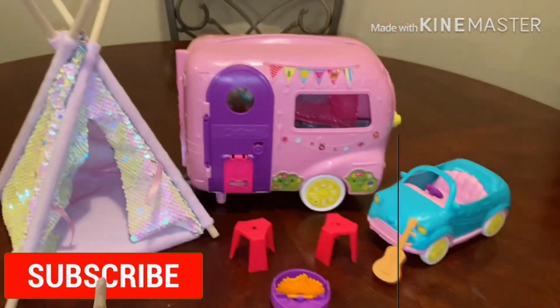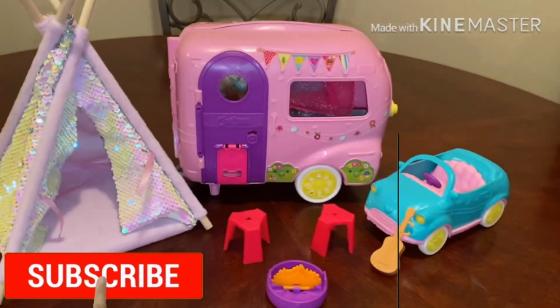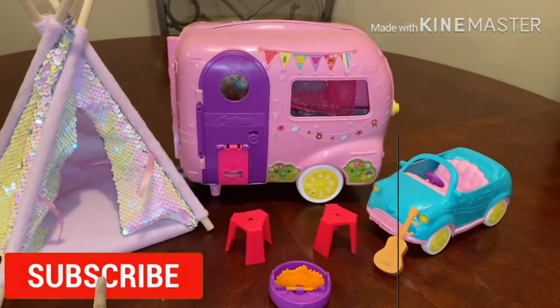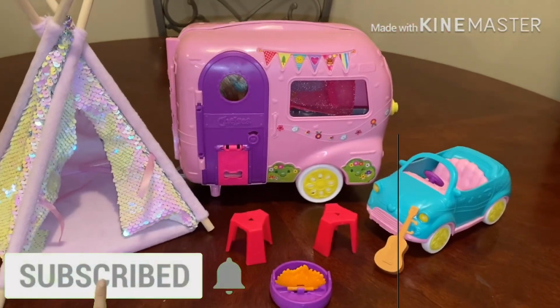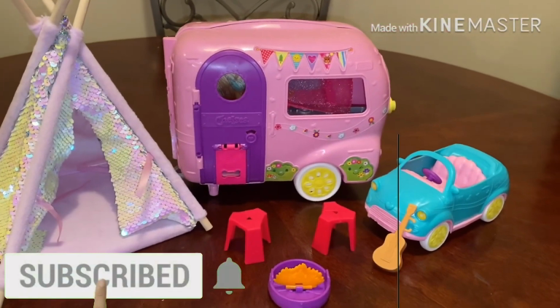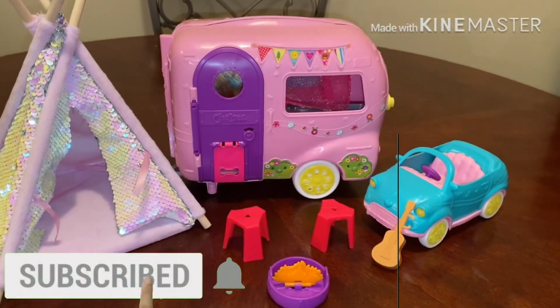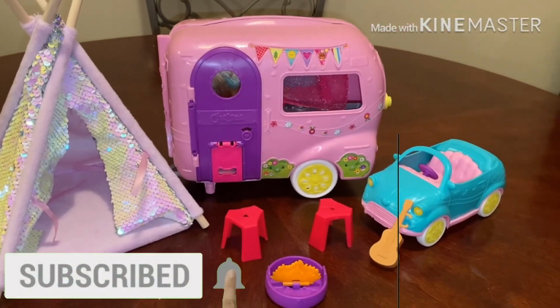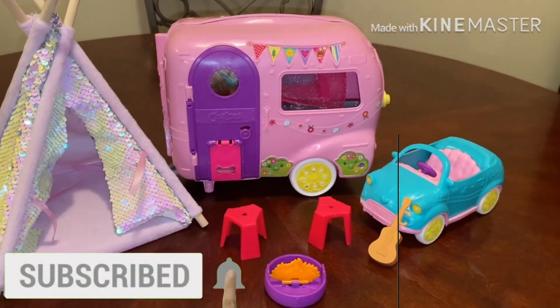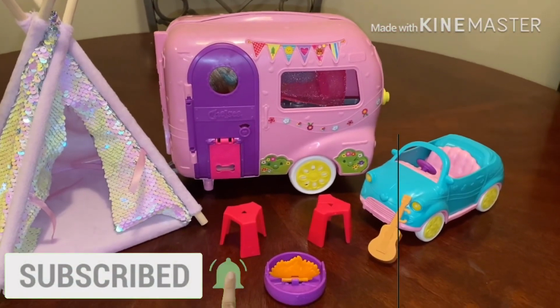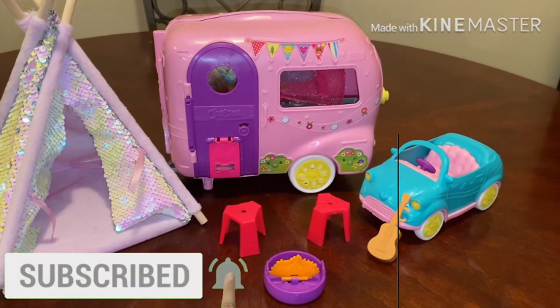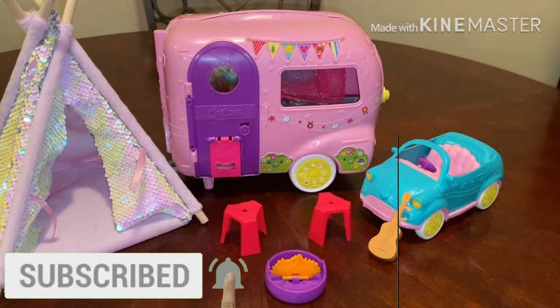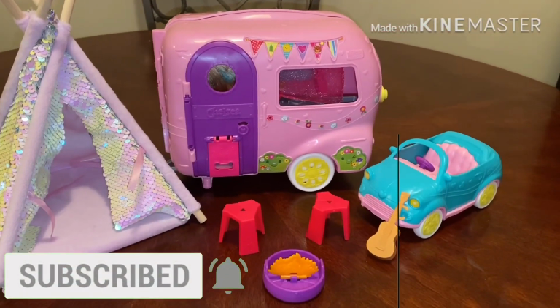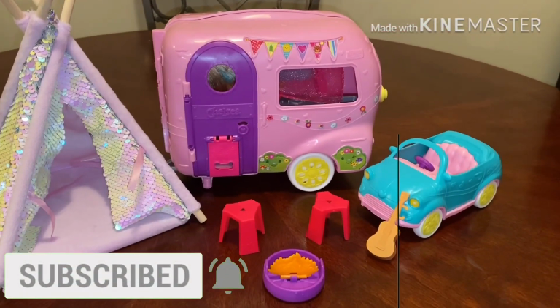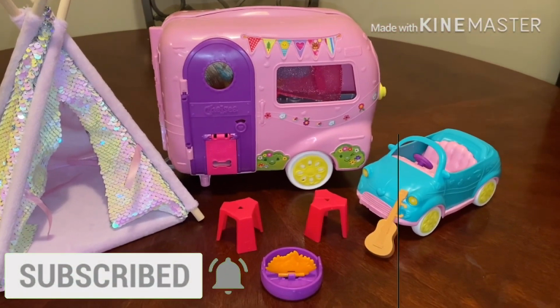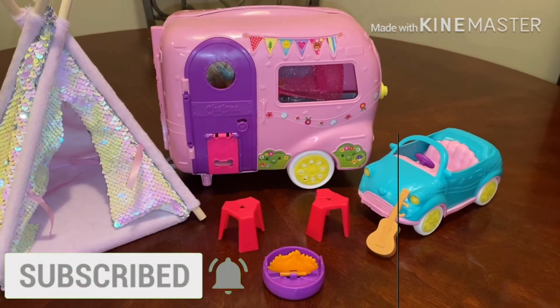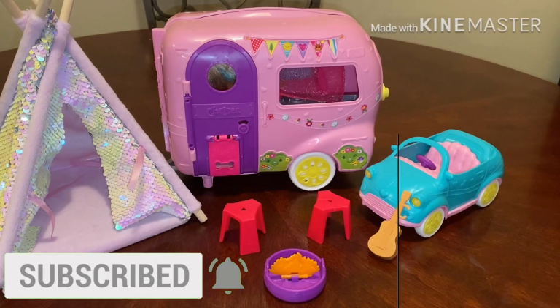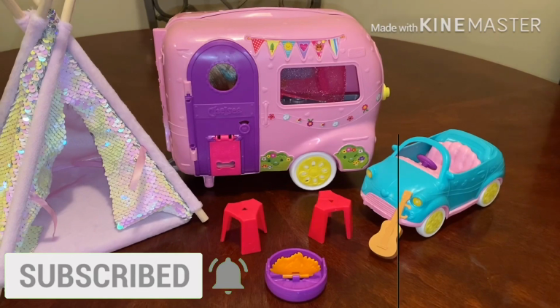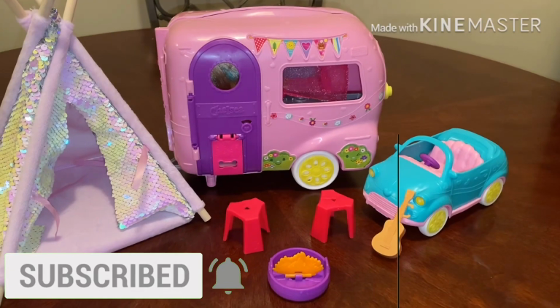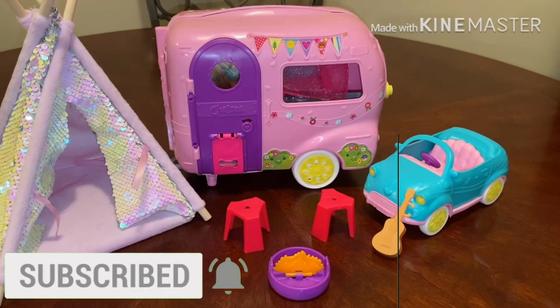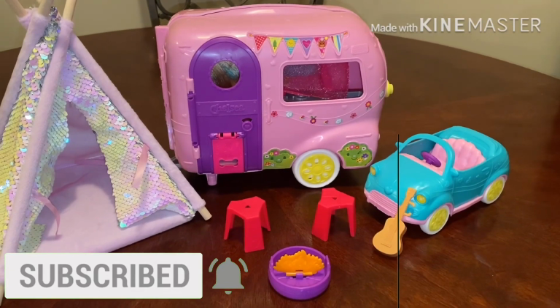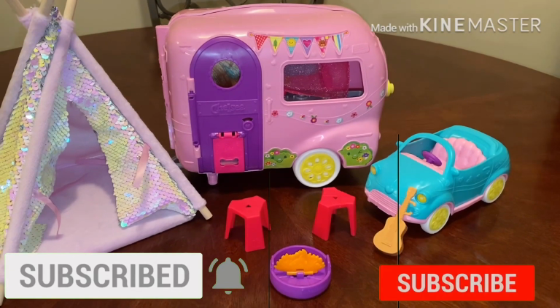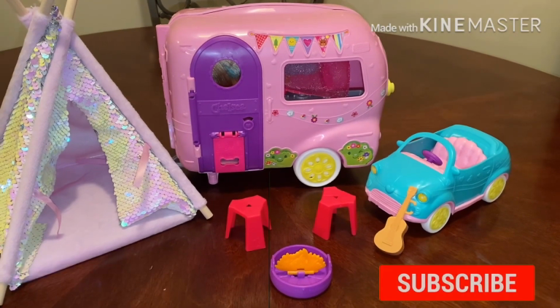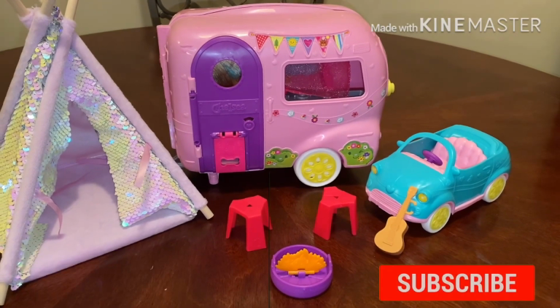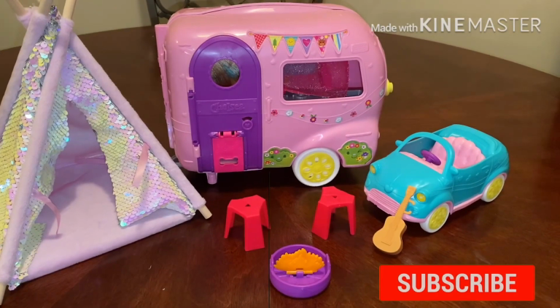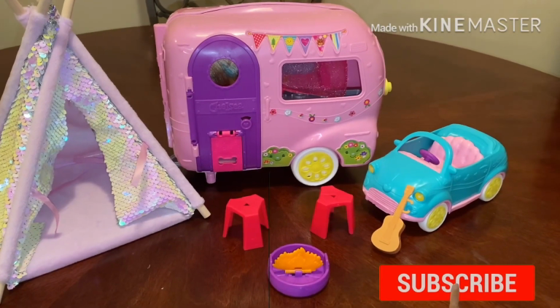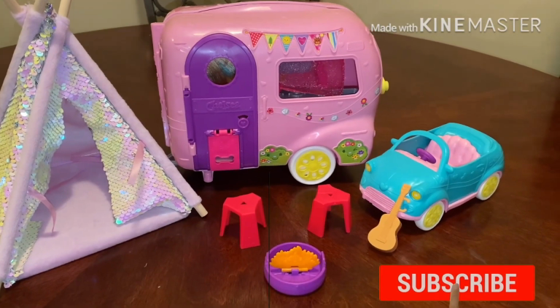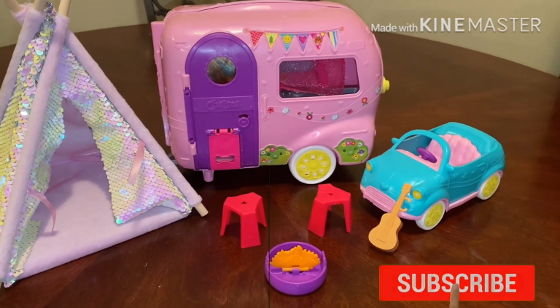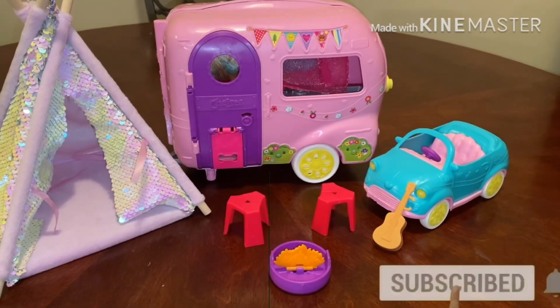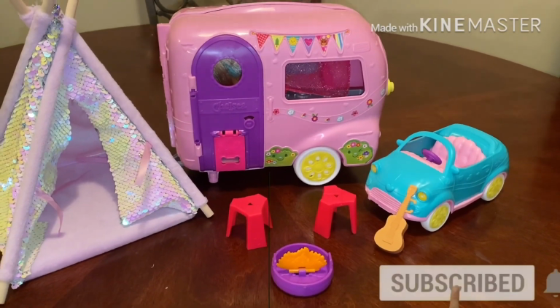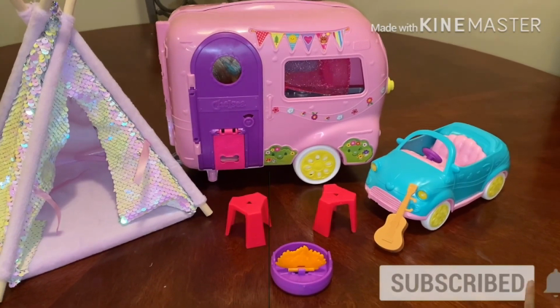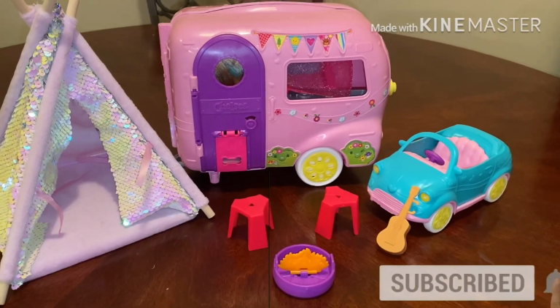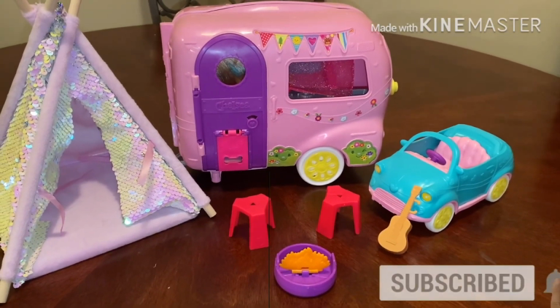Okay guys, thank you for watching our video. Please hit like and subscribe, and press the bell button so that you're always updated on our next video. Thank you!